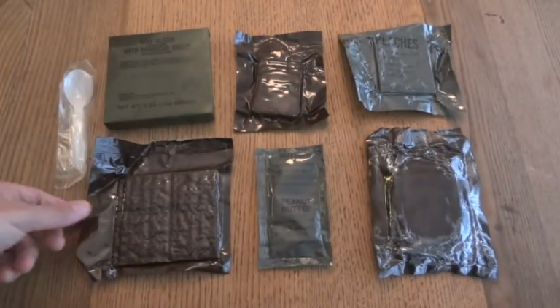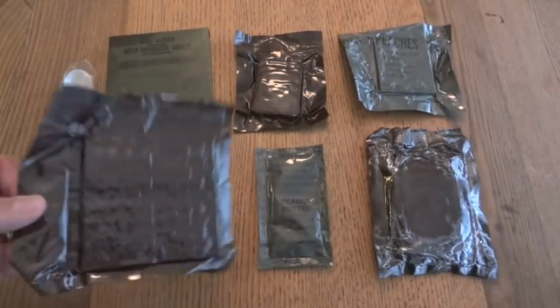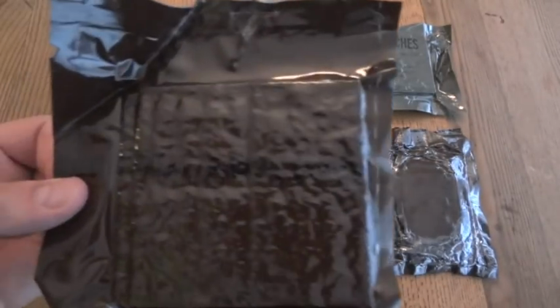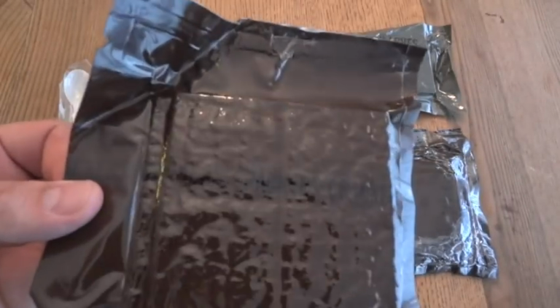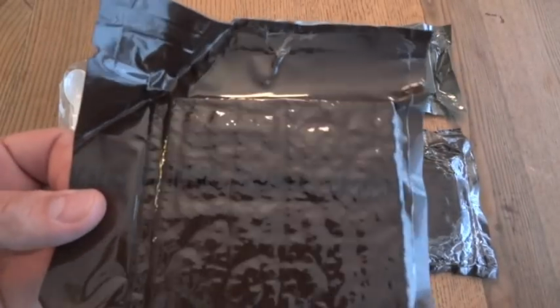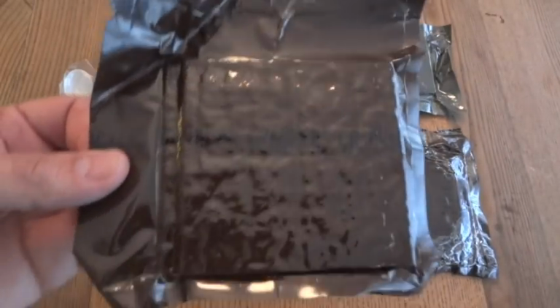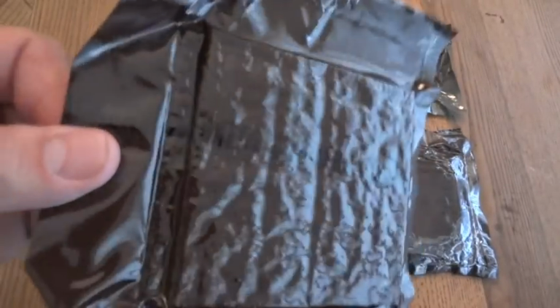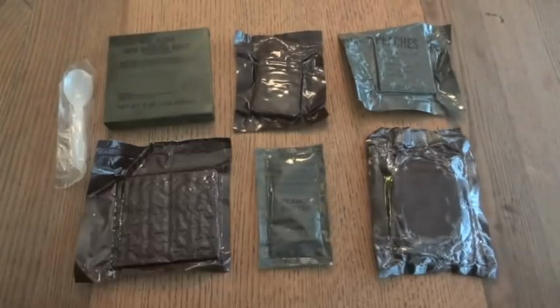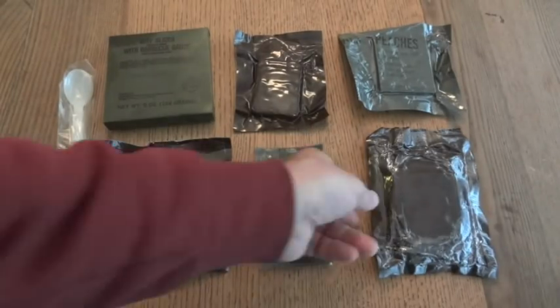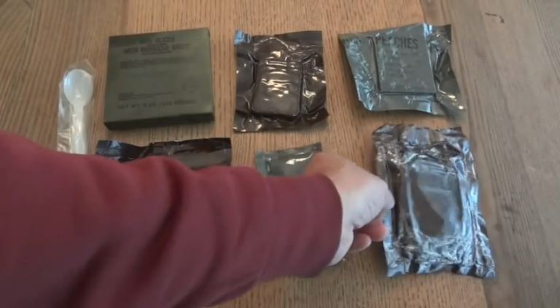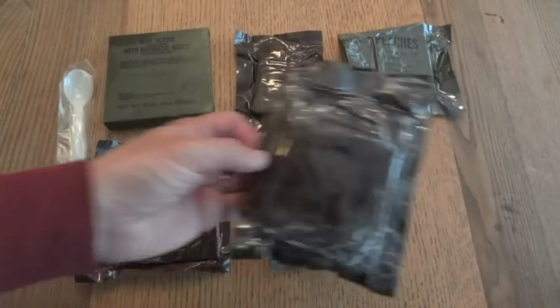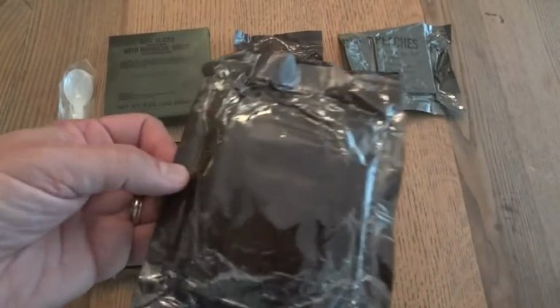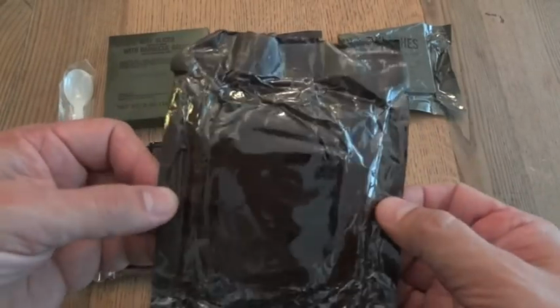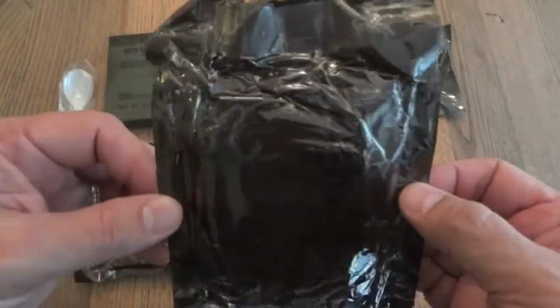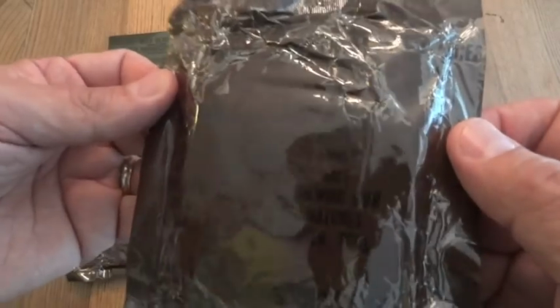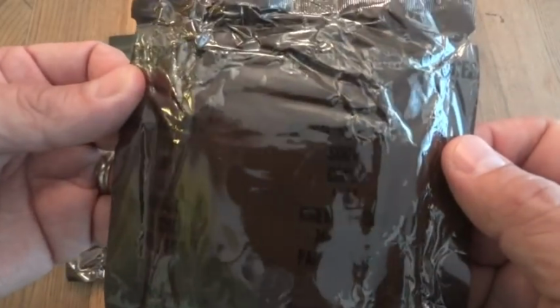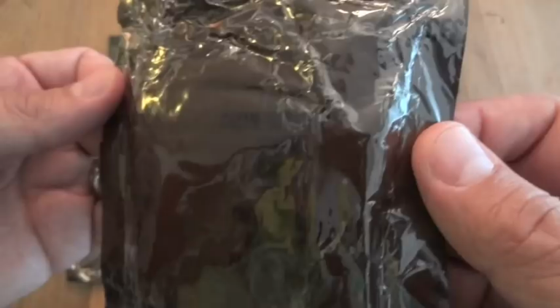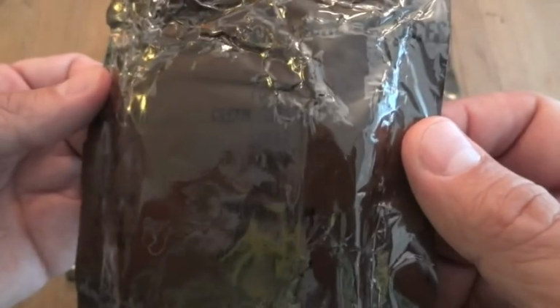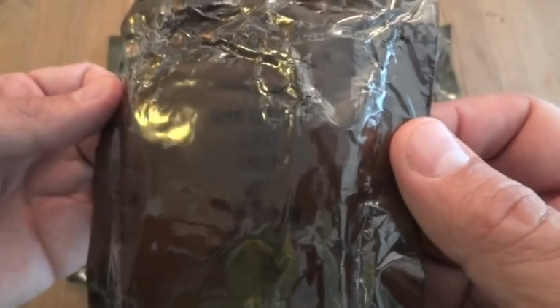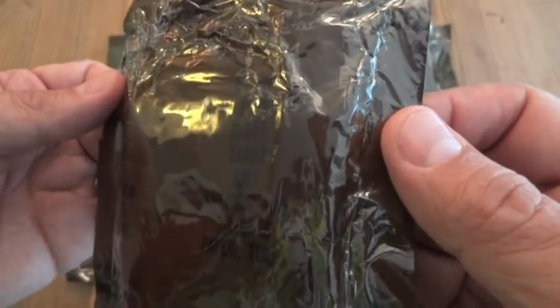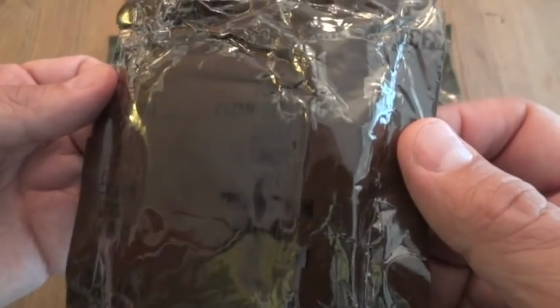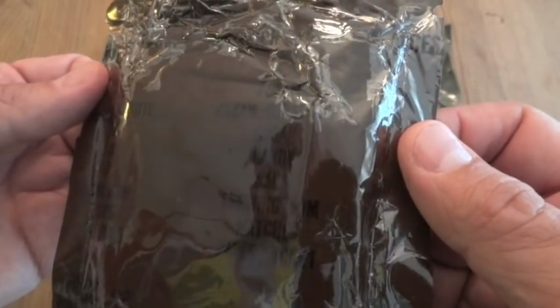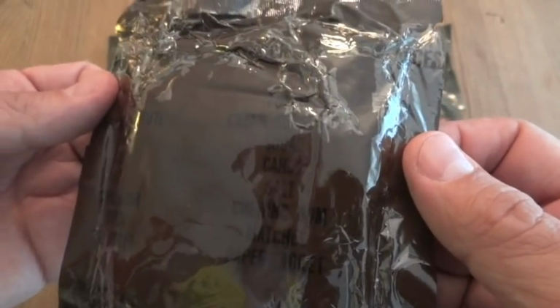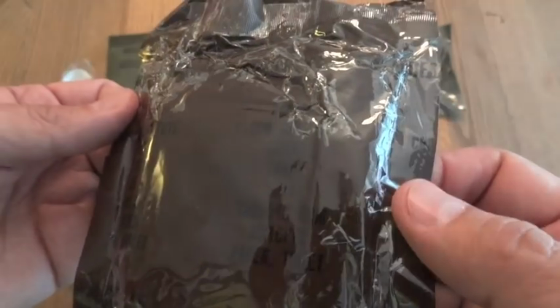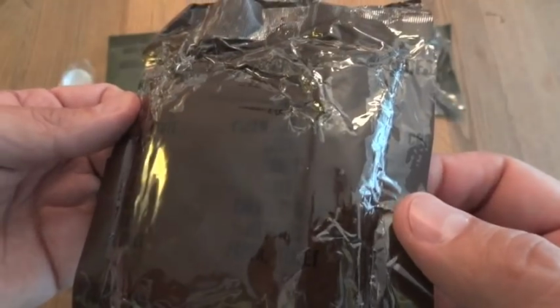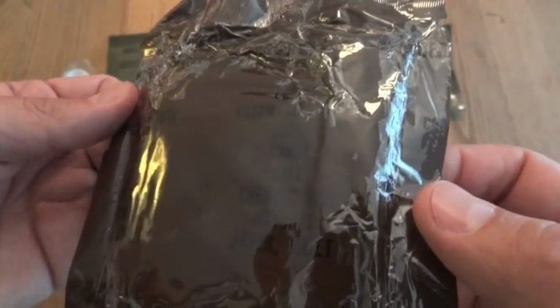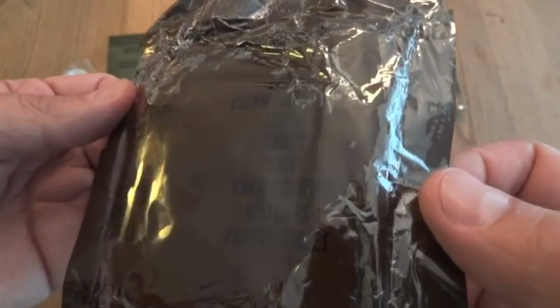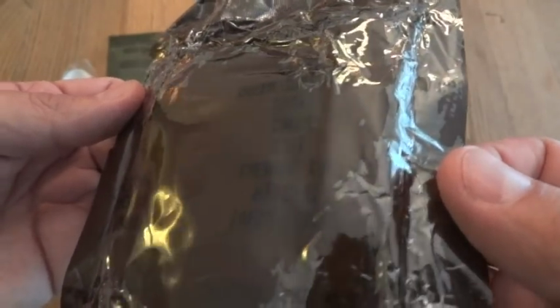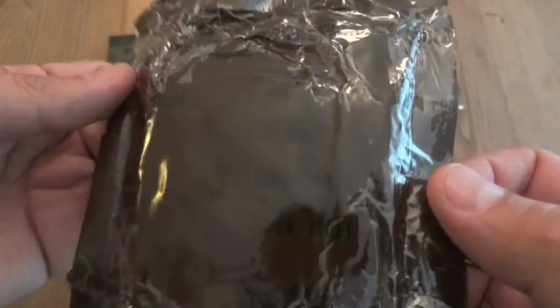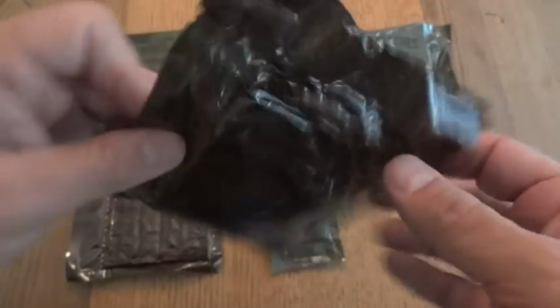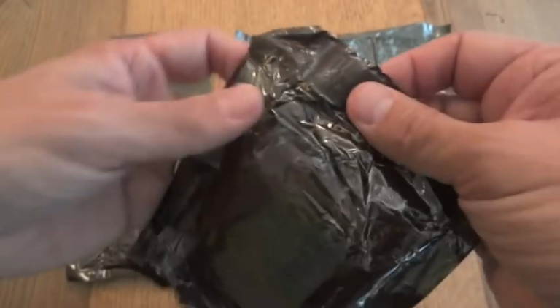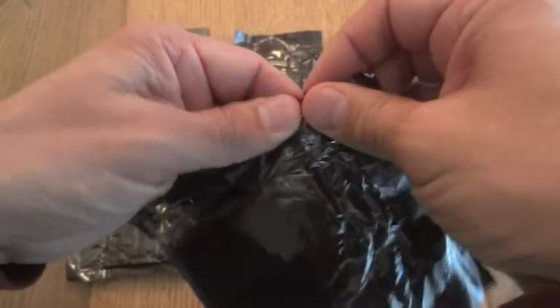You also have your standard crackers. And you have the accessory pack — this is accessory pack C — and it has coffee, cream substitute, sugar, candy, salt, chewing gum, matches, and toilet paper.